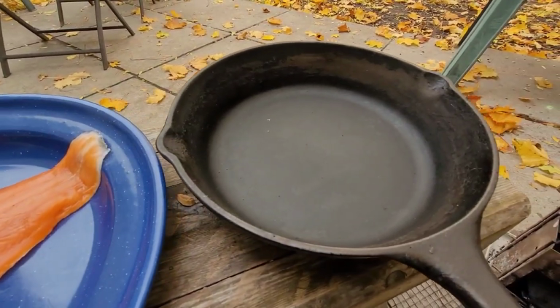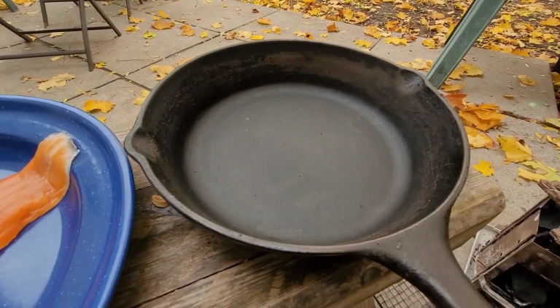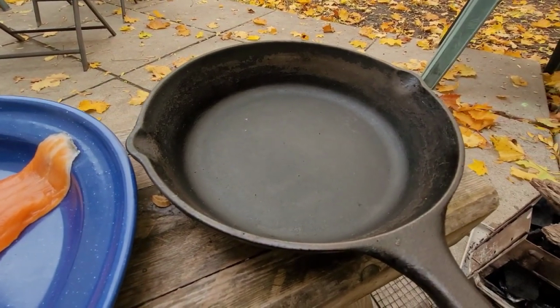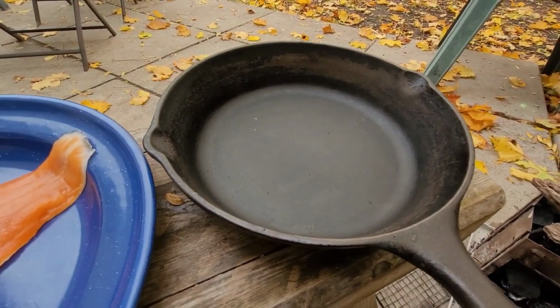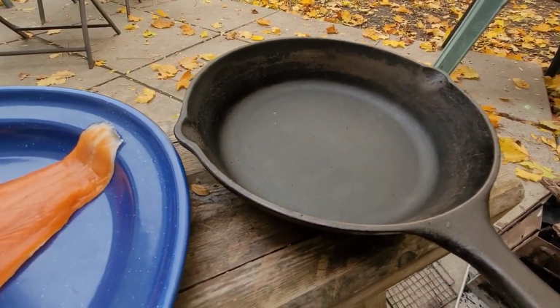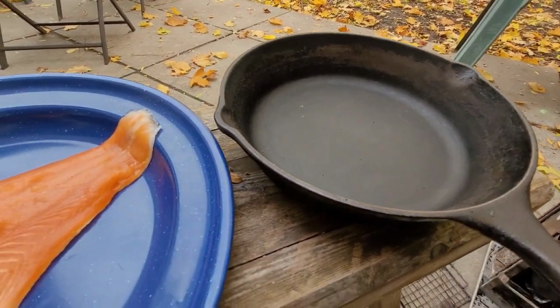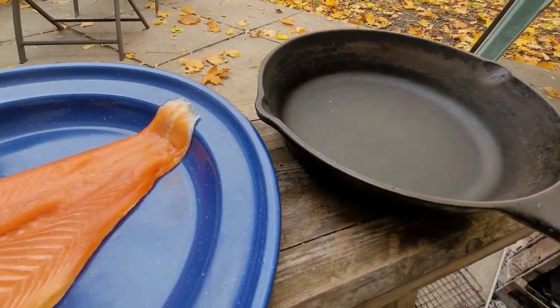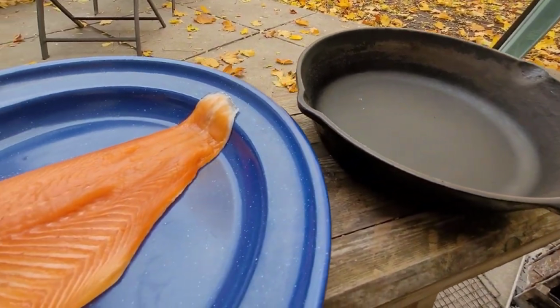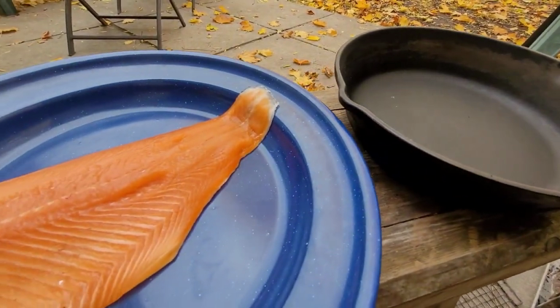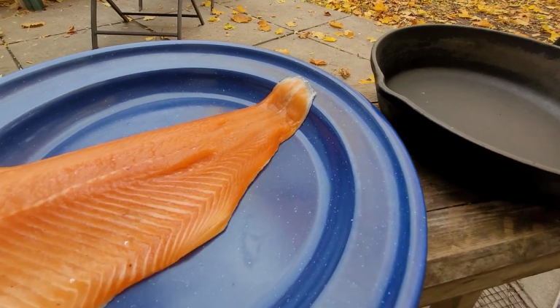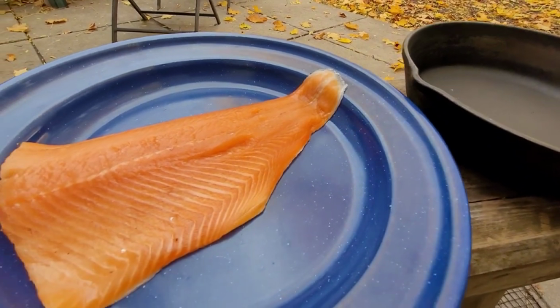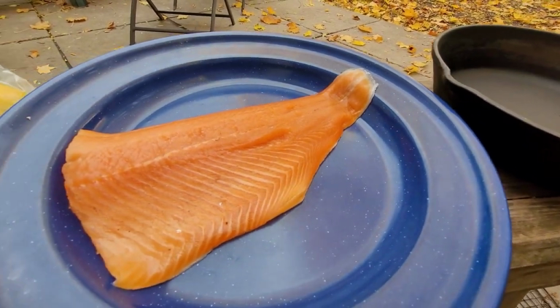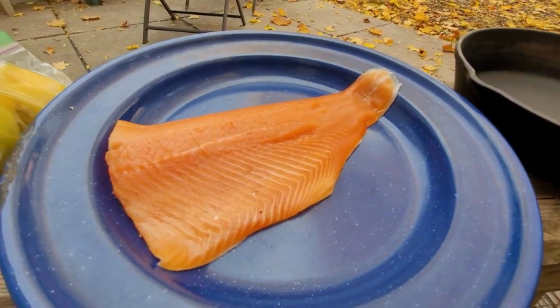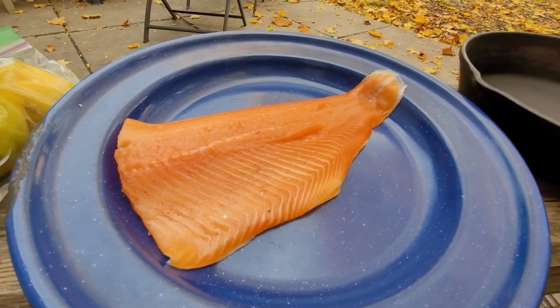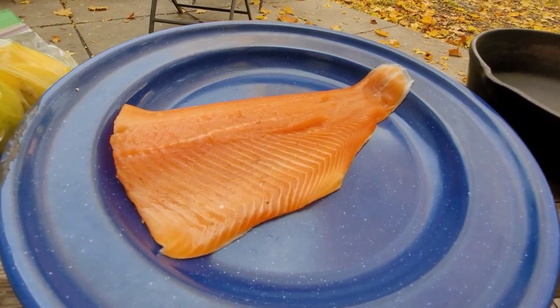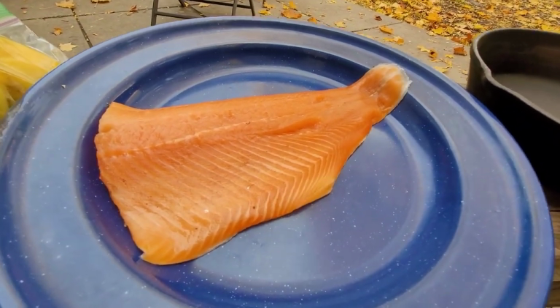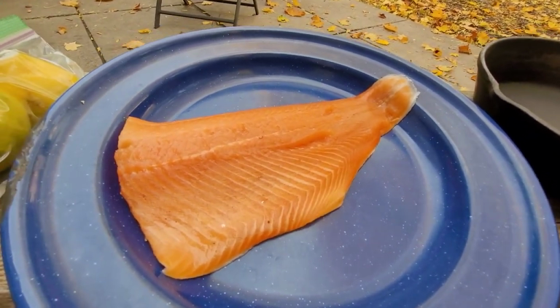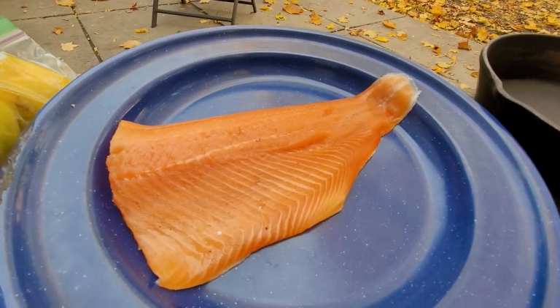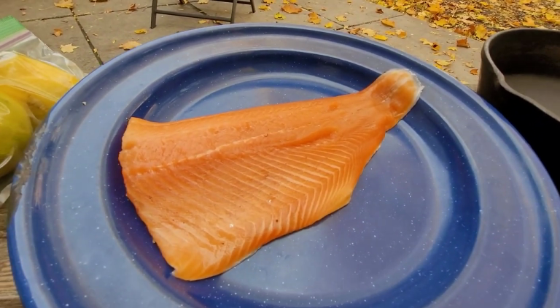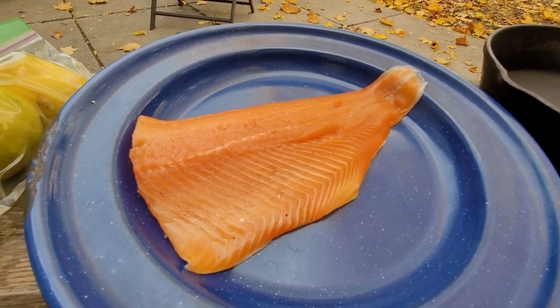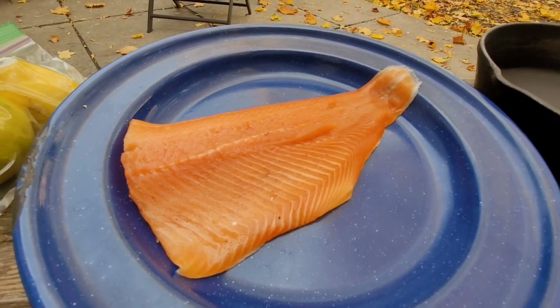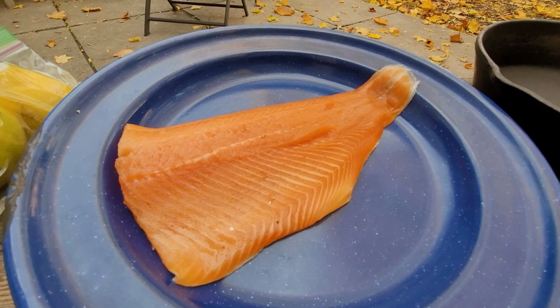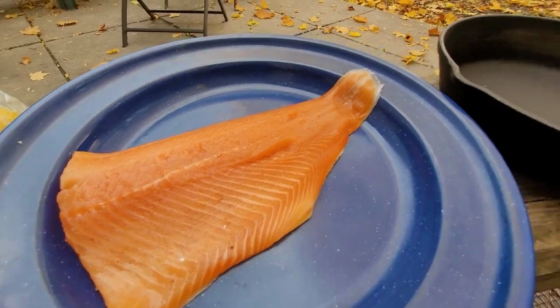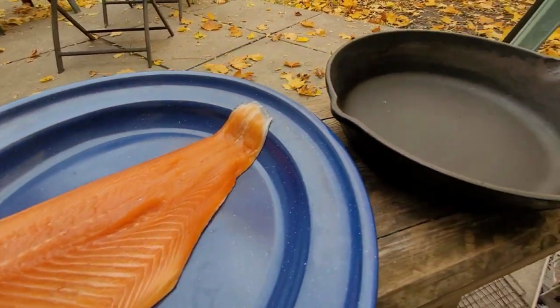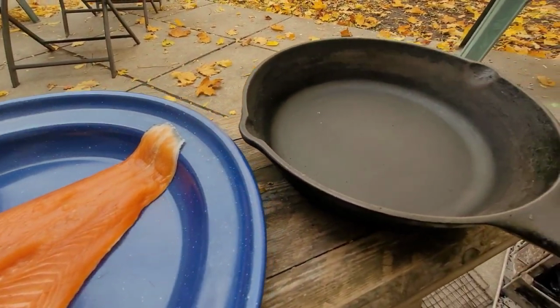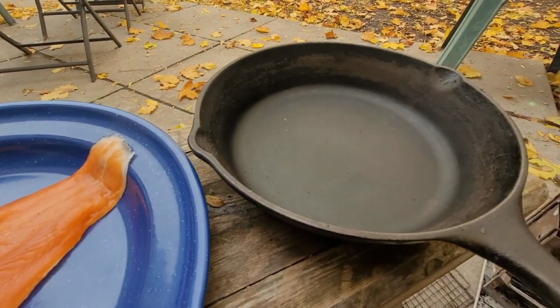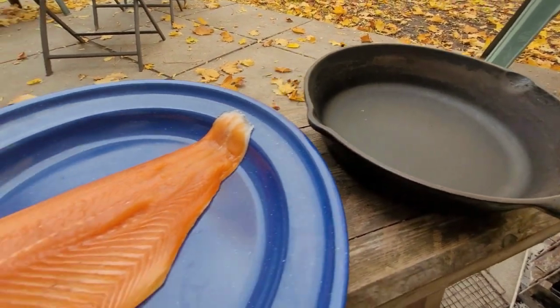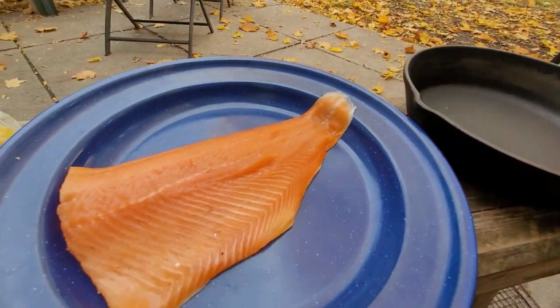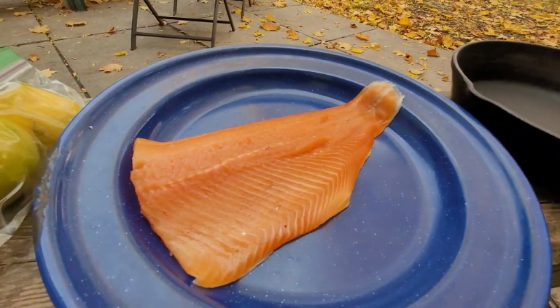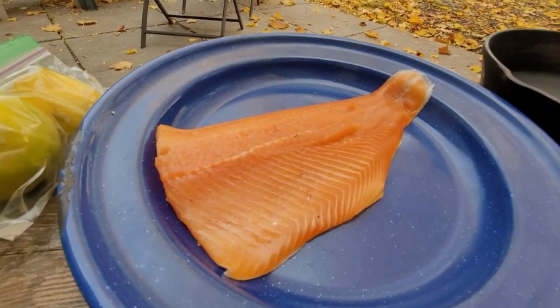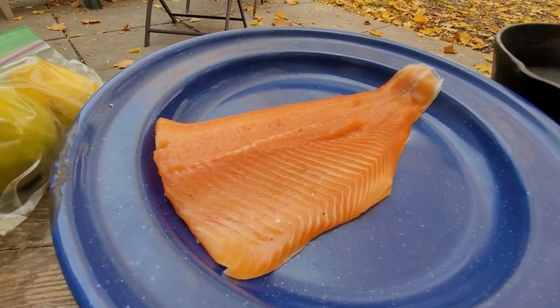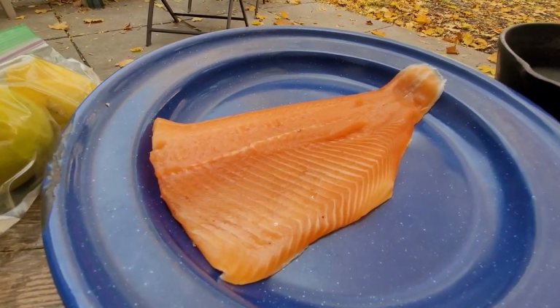Happy Cast Iron Wednesday. The theme for November is comfort food. I'm going to make pan-grilled rainbow trout.